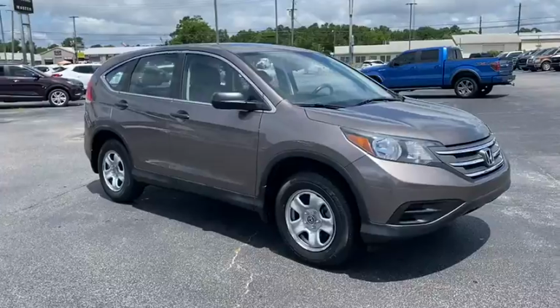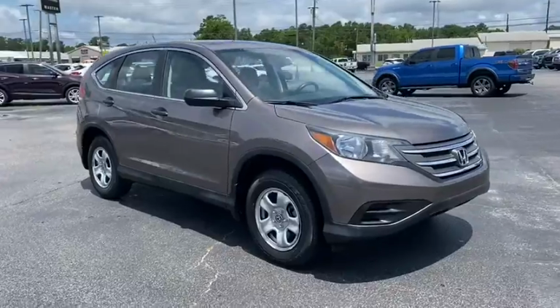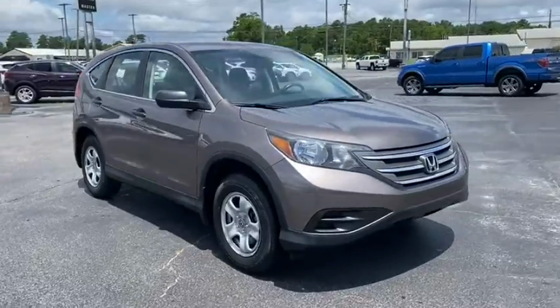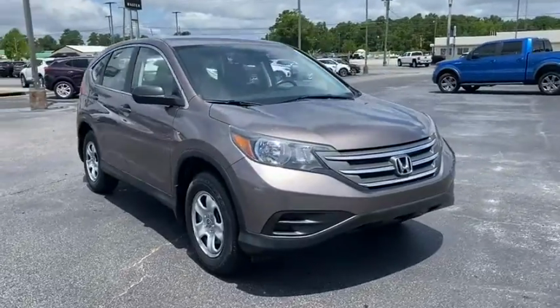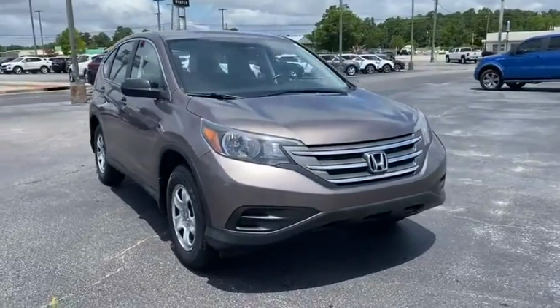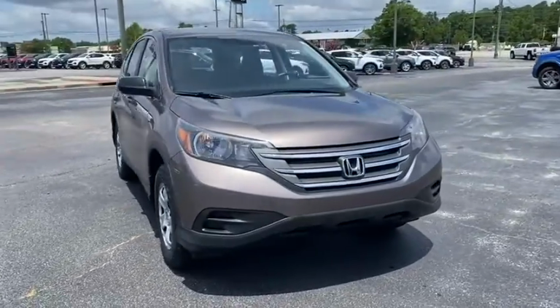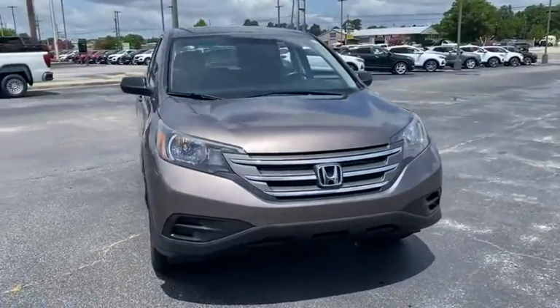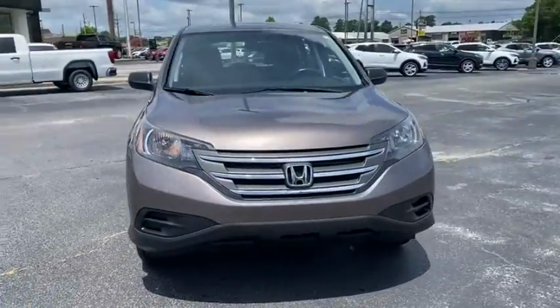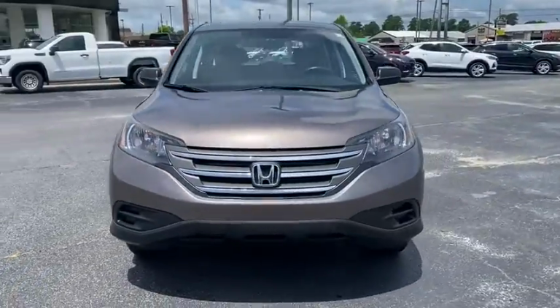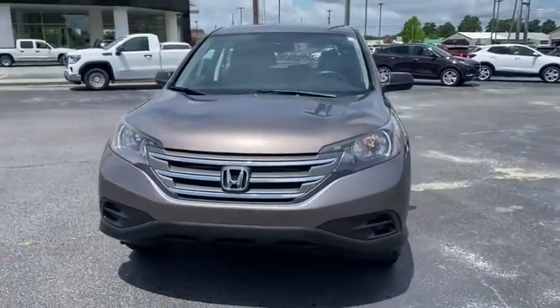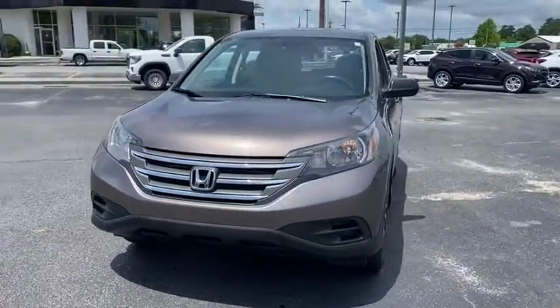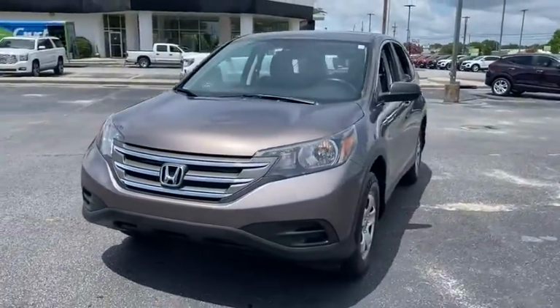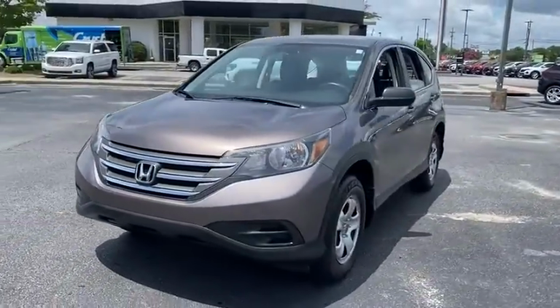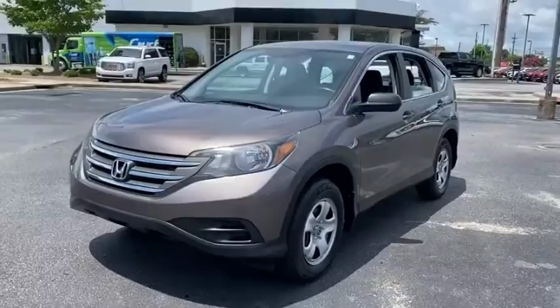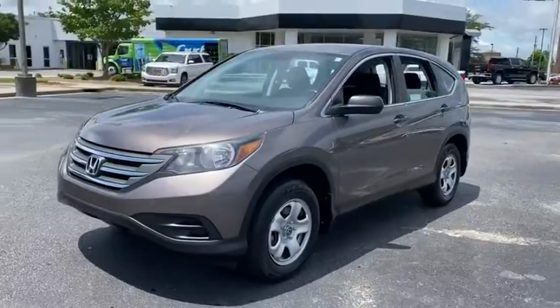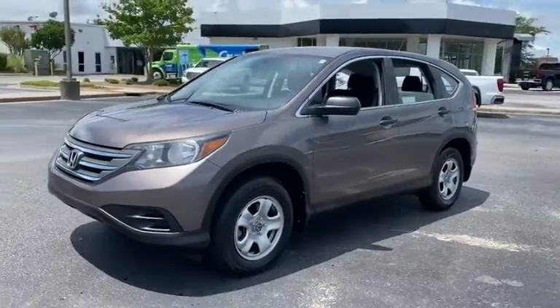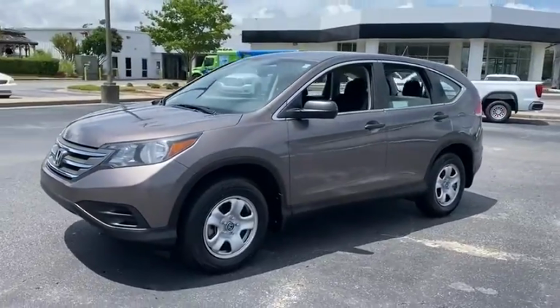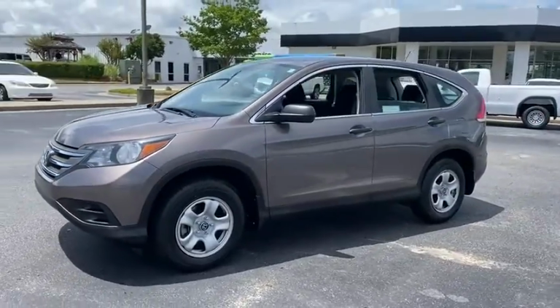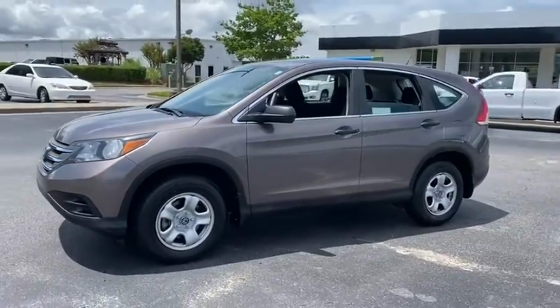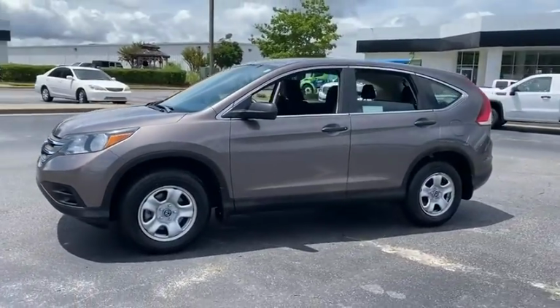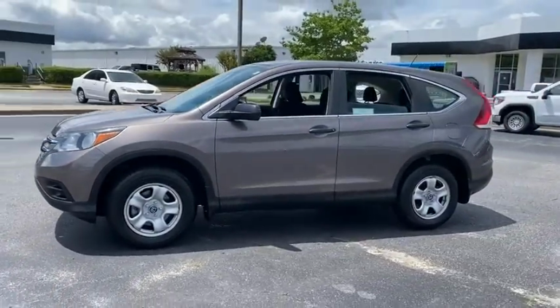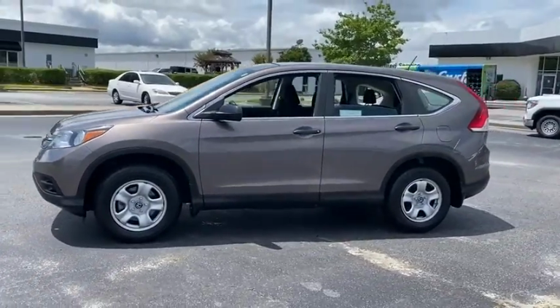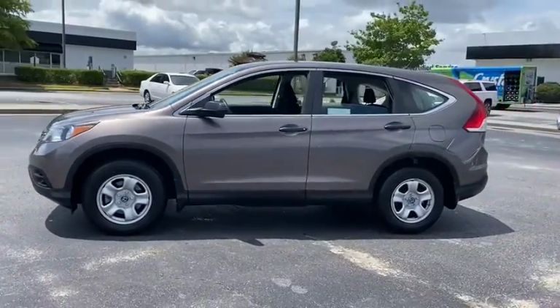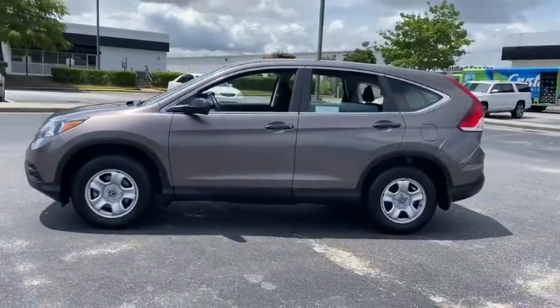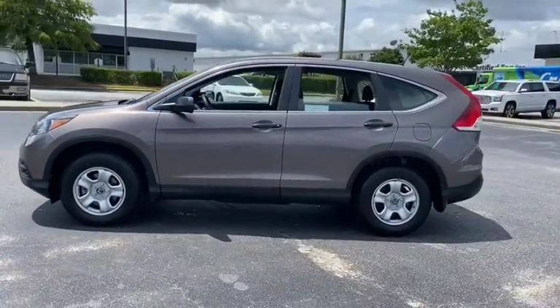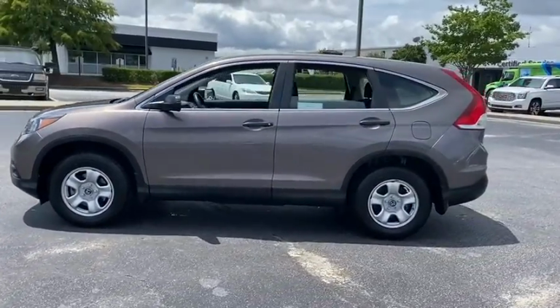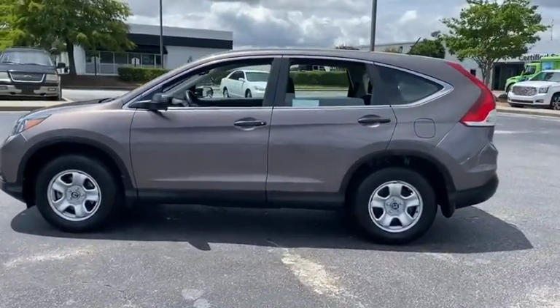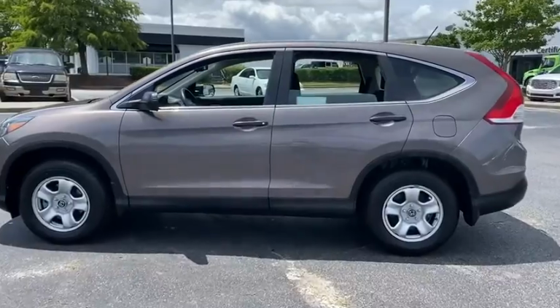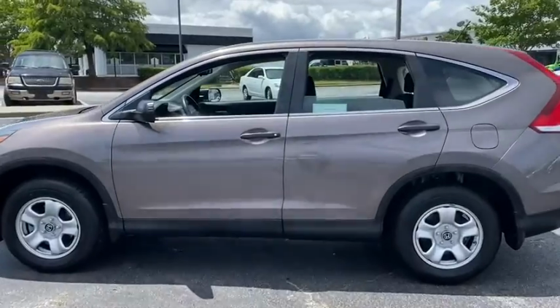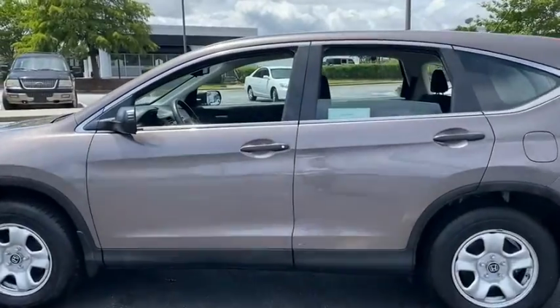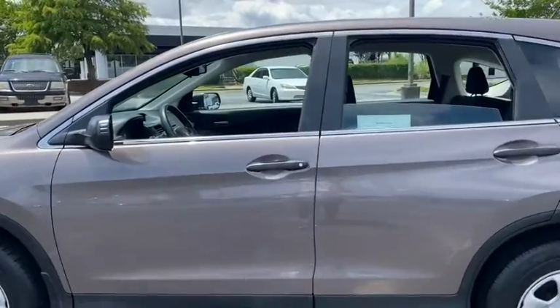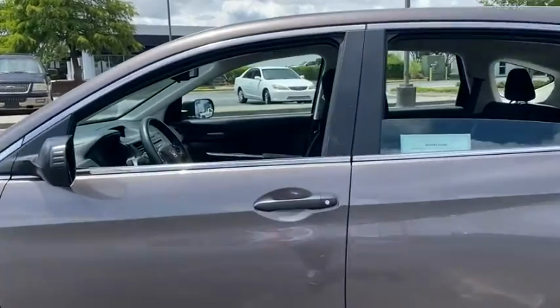Stop by and take a look at the 2013 Honda CR-V — a top recommended vehicle because of its car-like driving manners, good value, cool technology, and comfy interior.